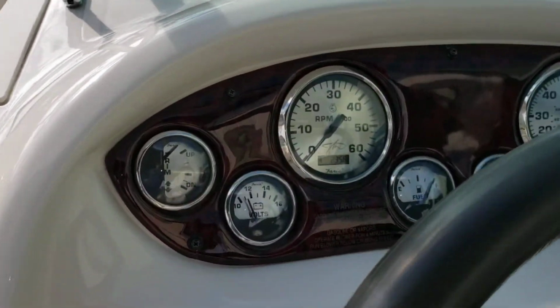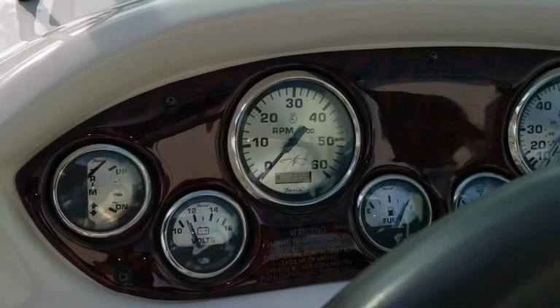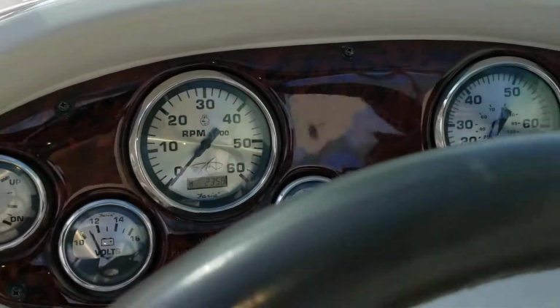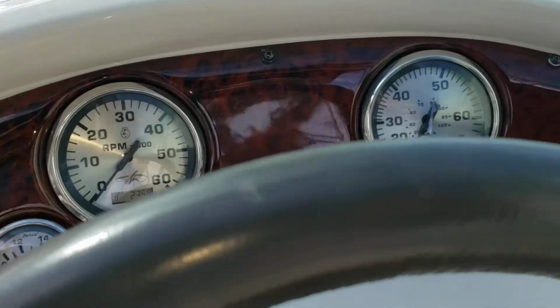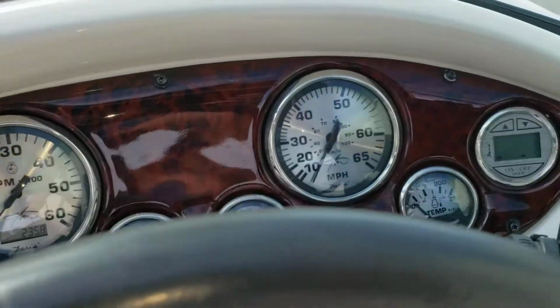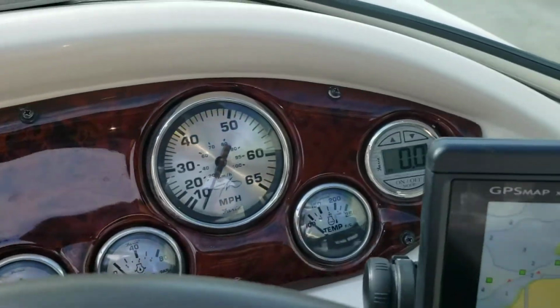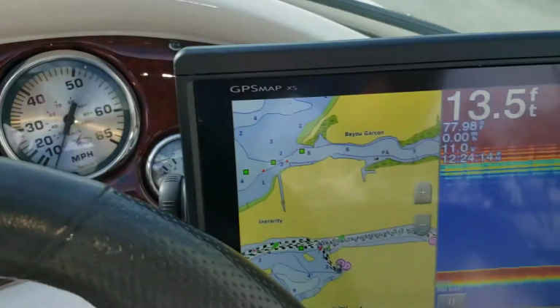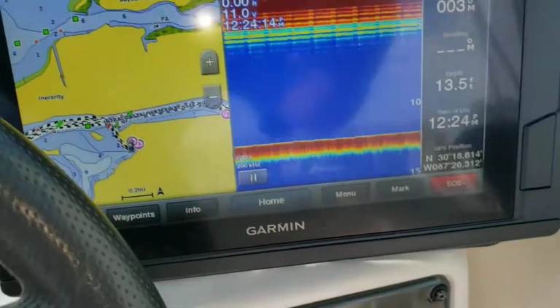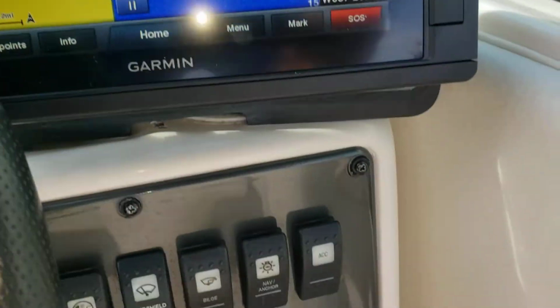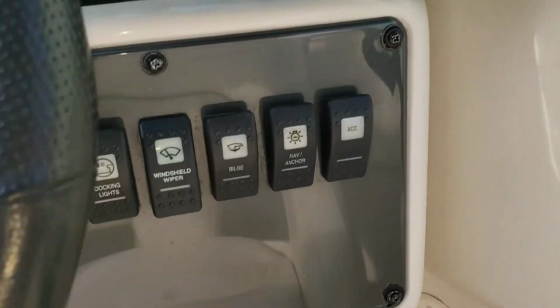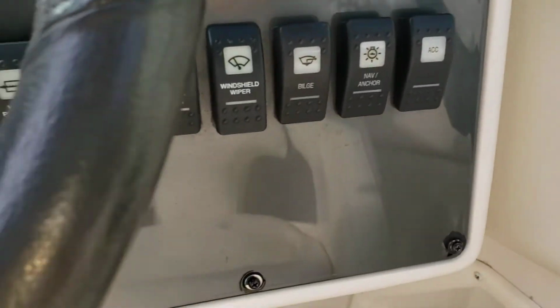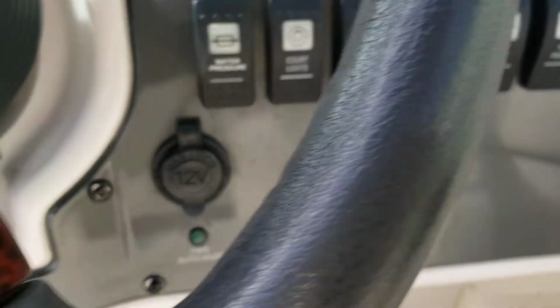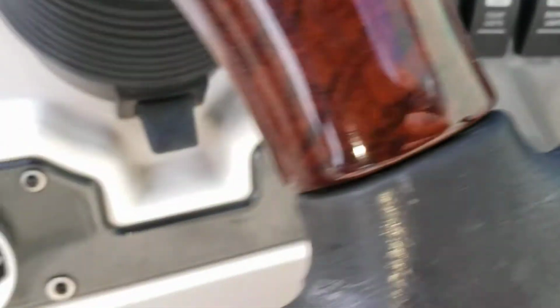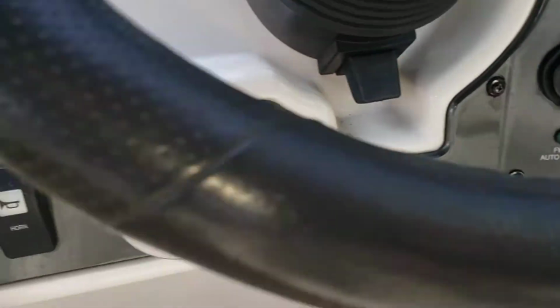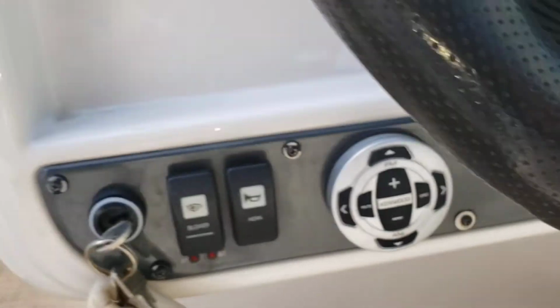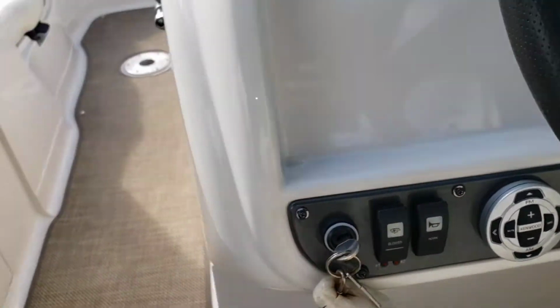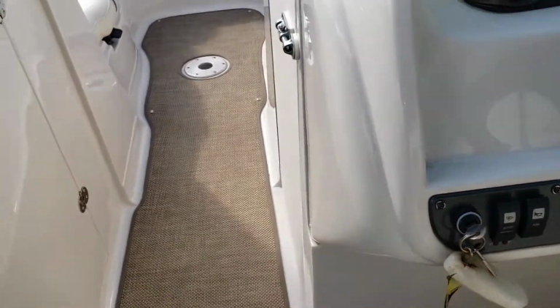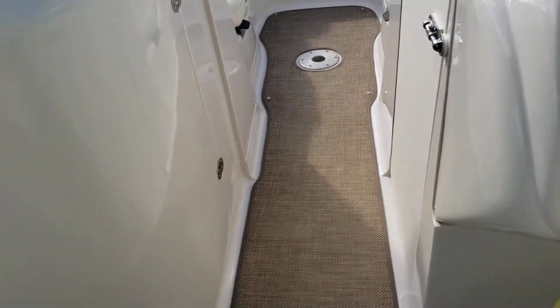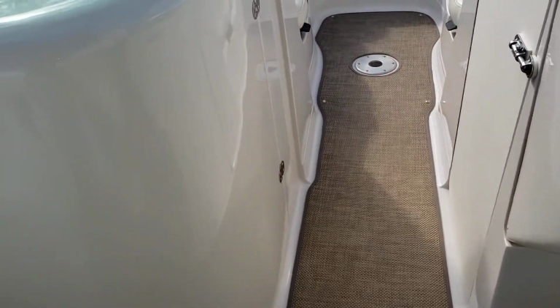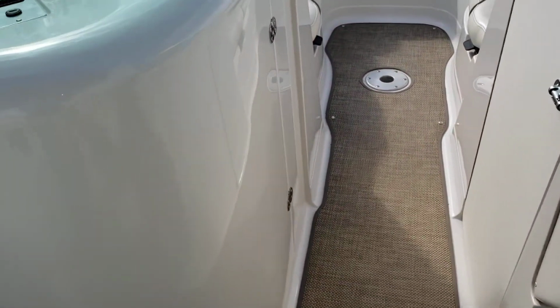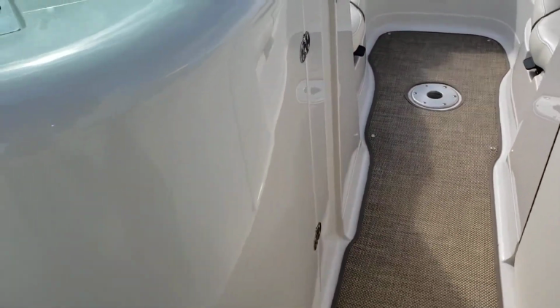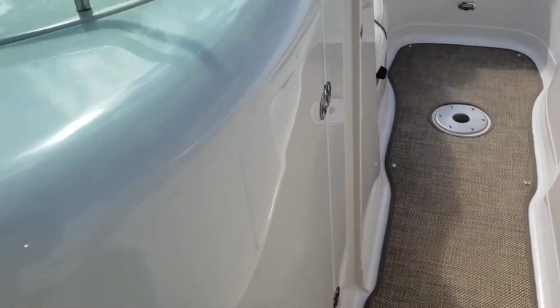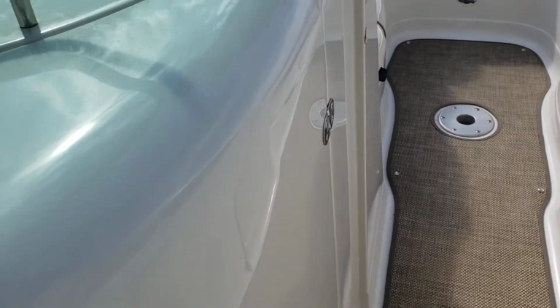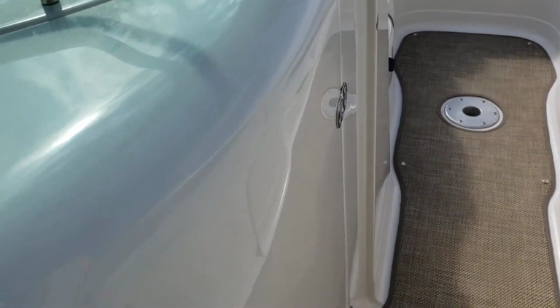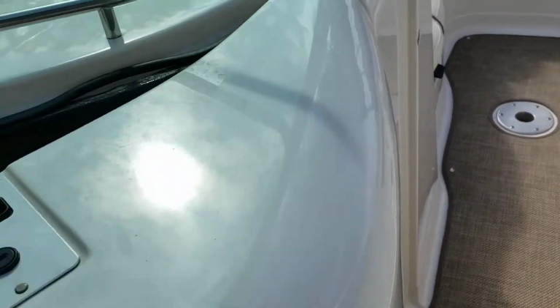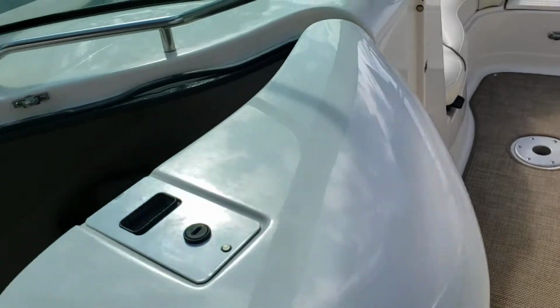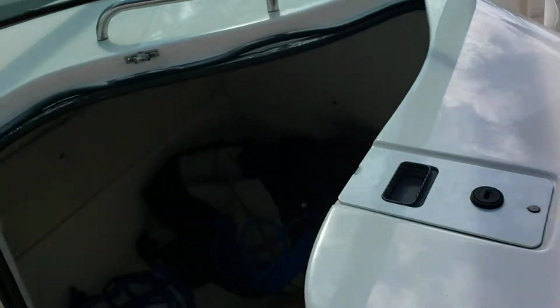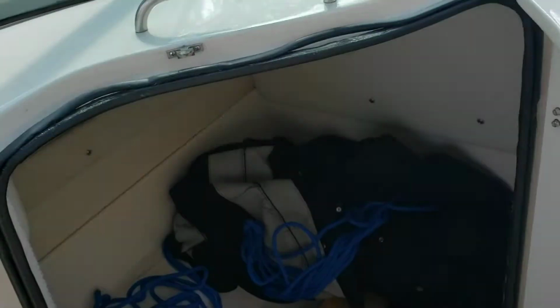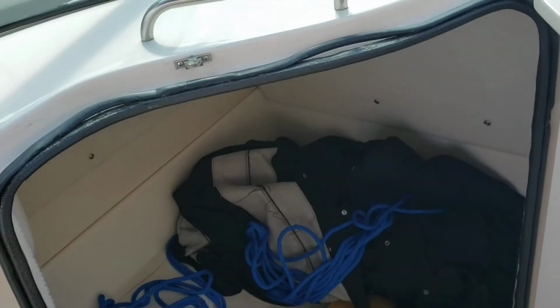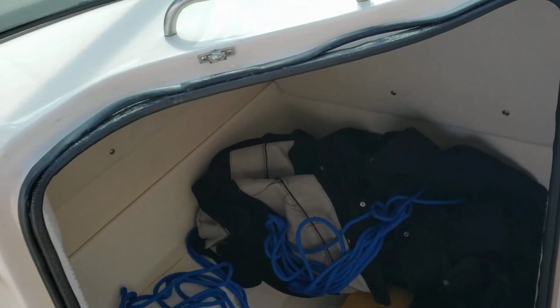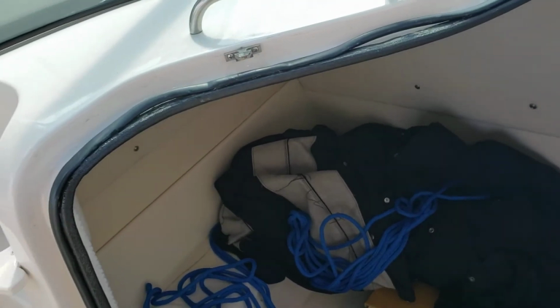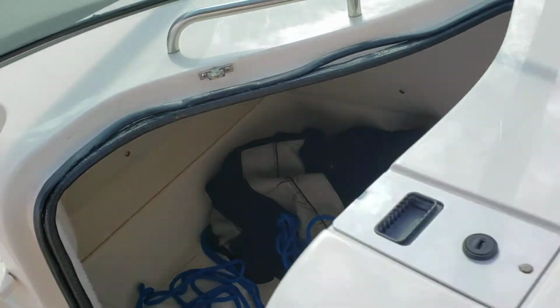The gauge cluster looks brand new and the switches look like they've never been in the sun. Of course, this boat does come with a port-a-potty, and yes, she comes with the boat cover.